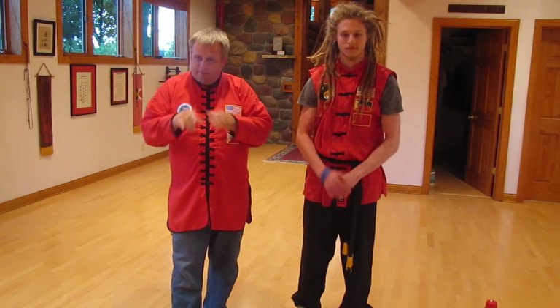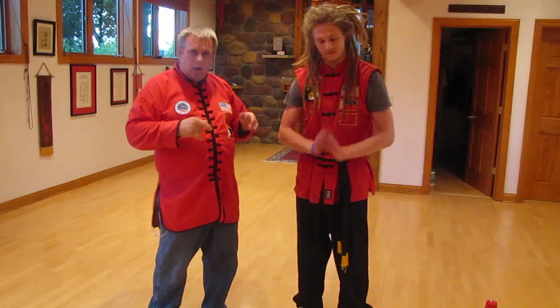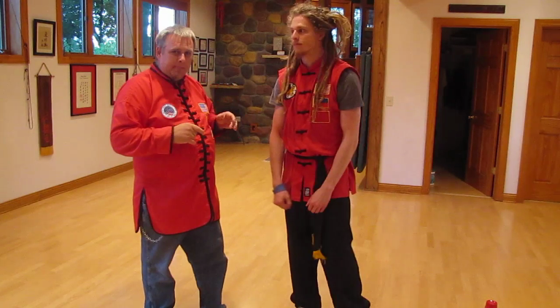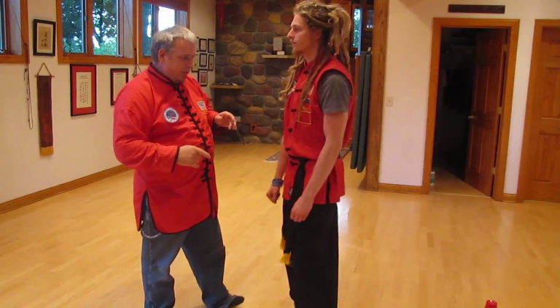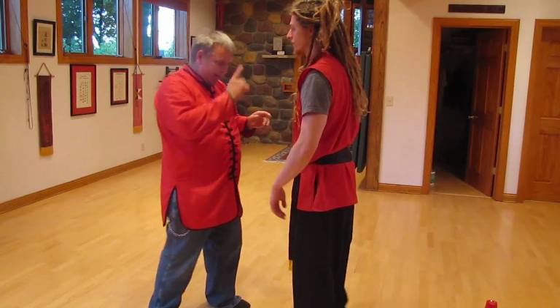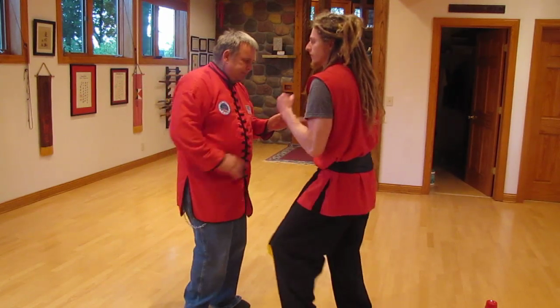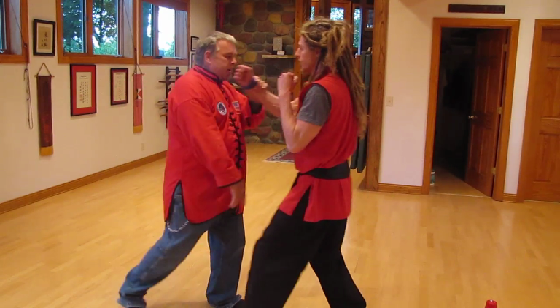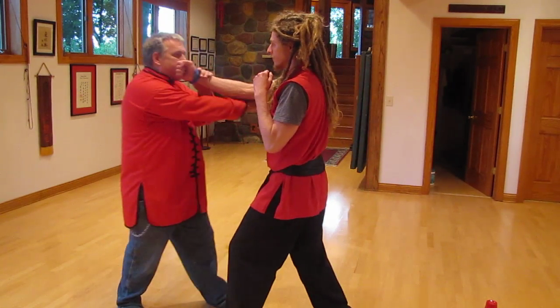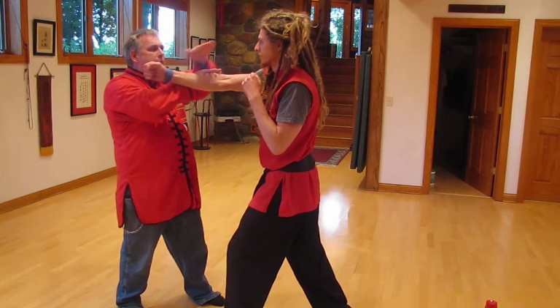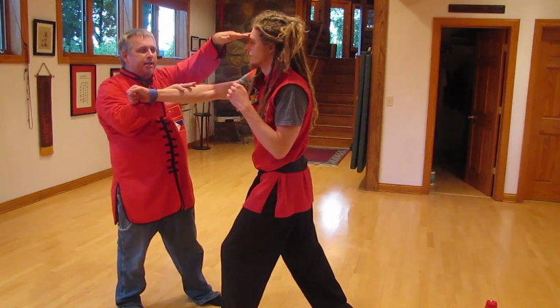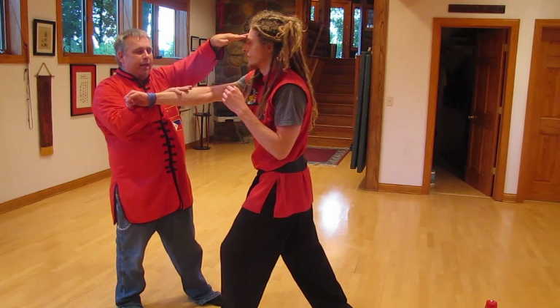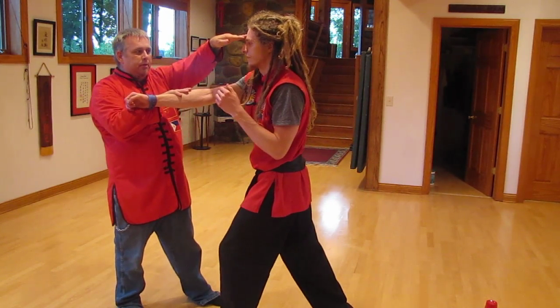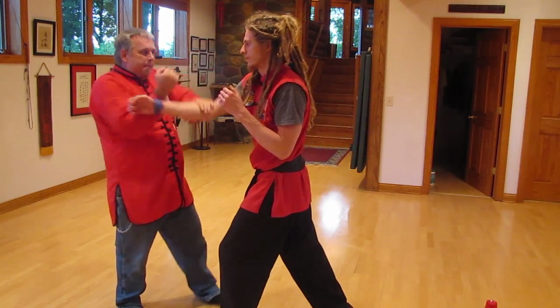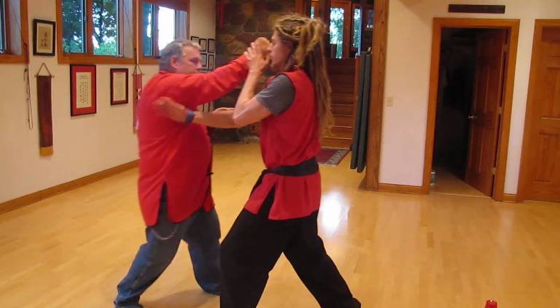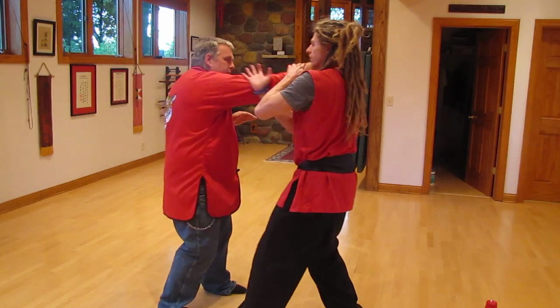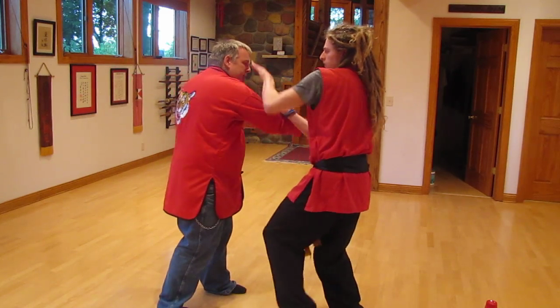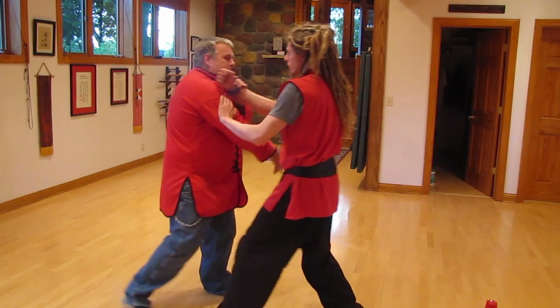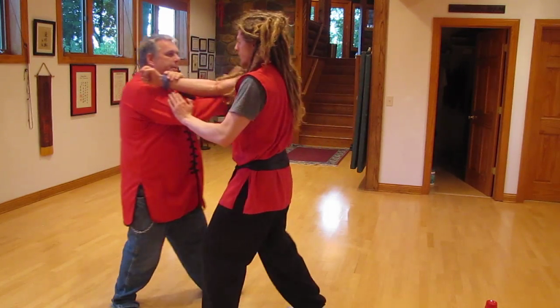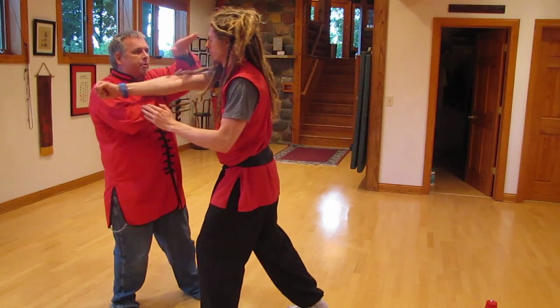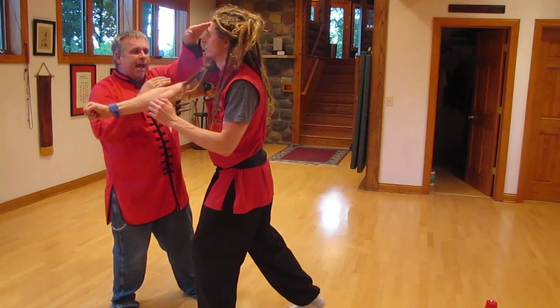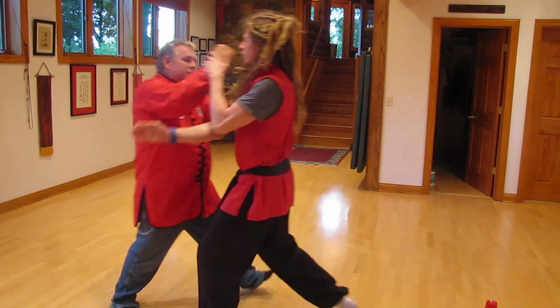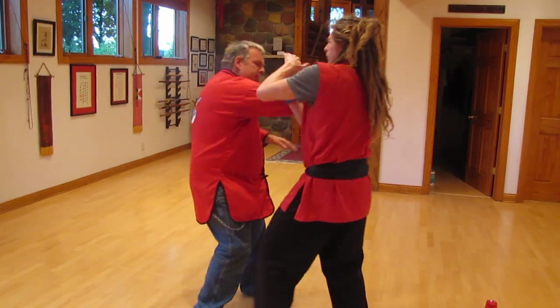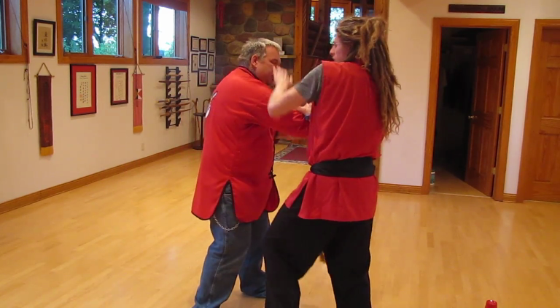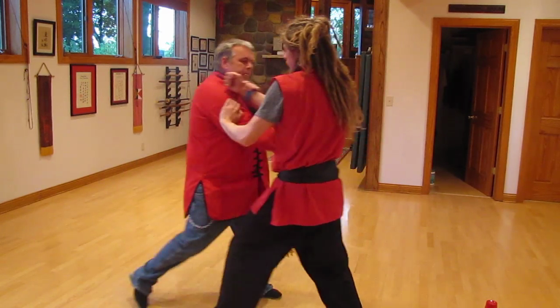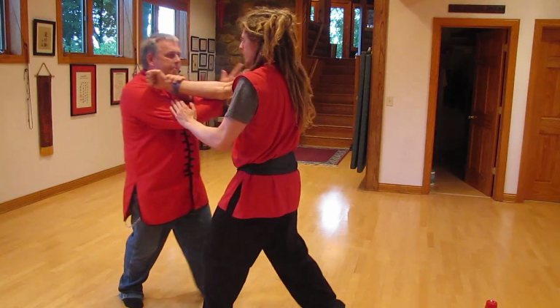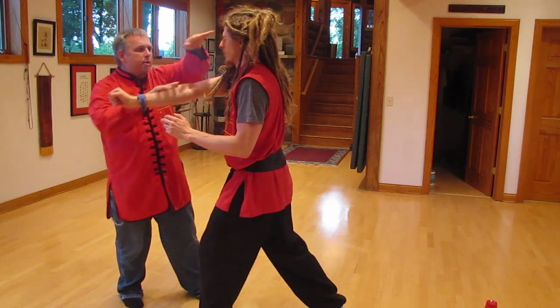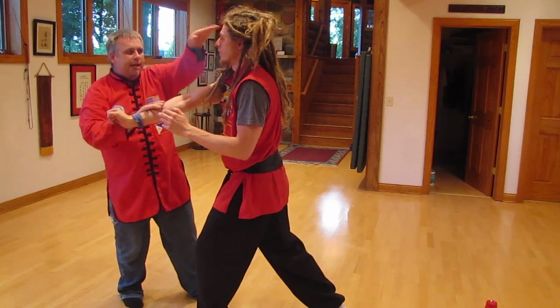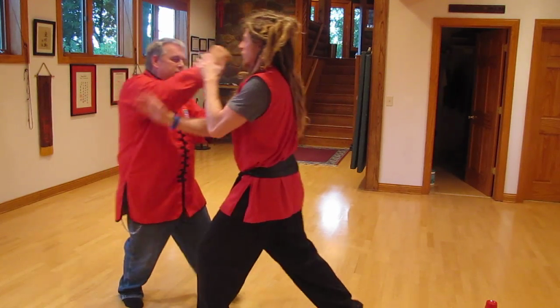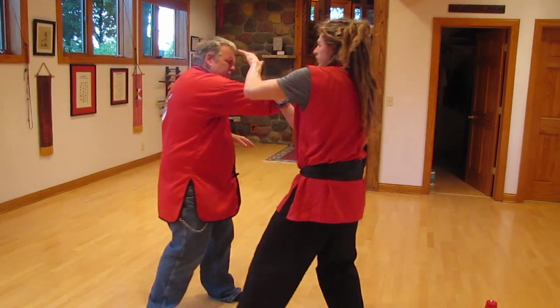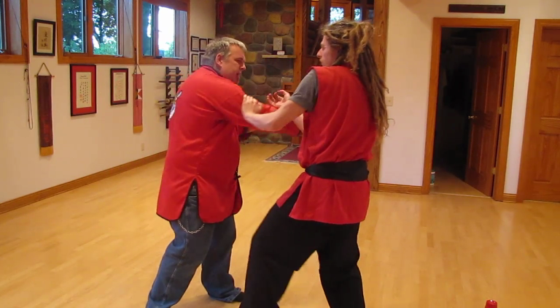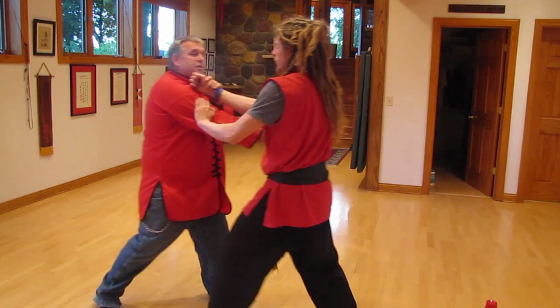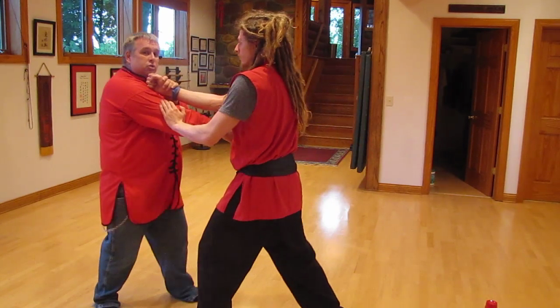Follow along, I'll talk my way through it. Punch, Pock, Parry, right to the eyes. Punch, Pock, Parry, right to the eyes. Punch, Pock, Parry, right to the eyes. Punch. Inside switch.